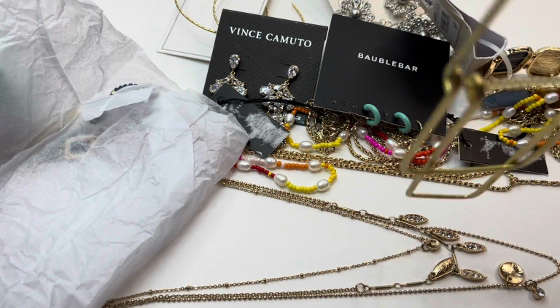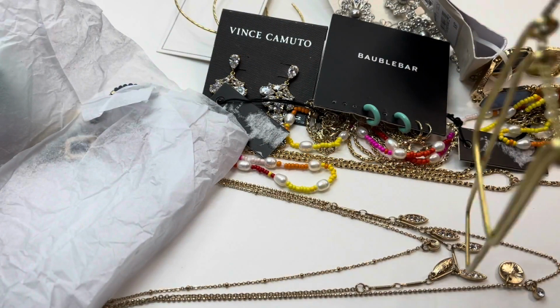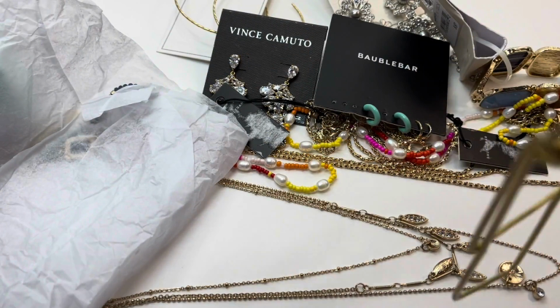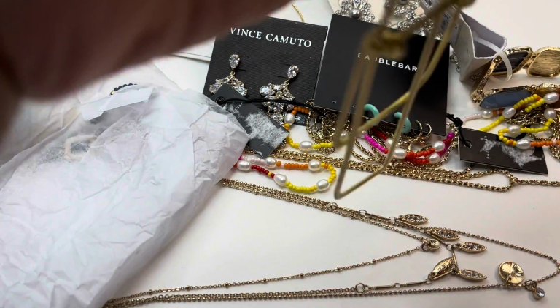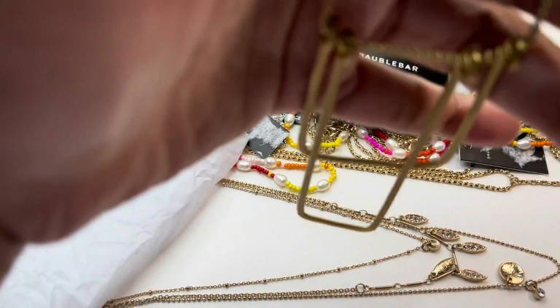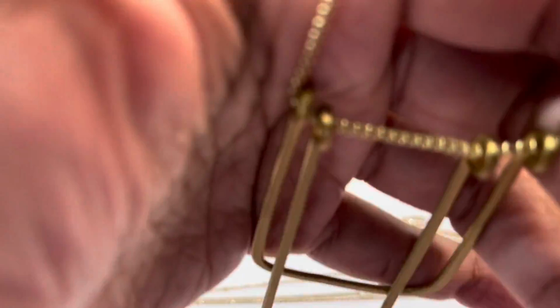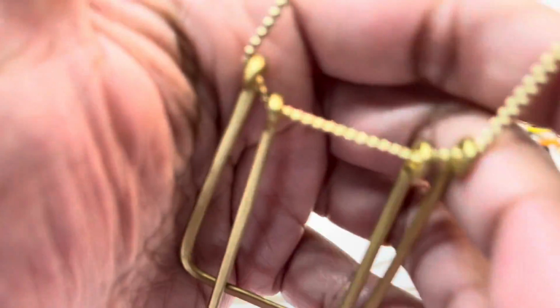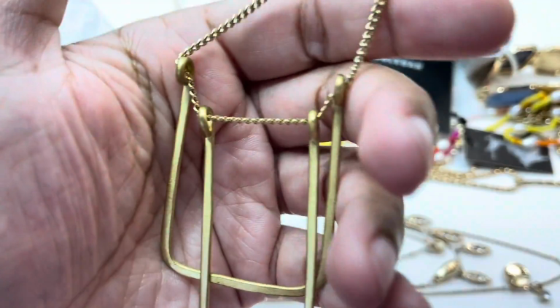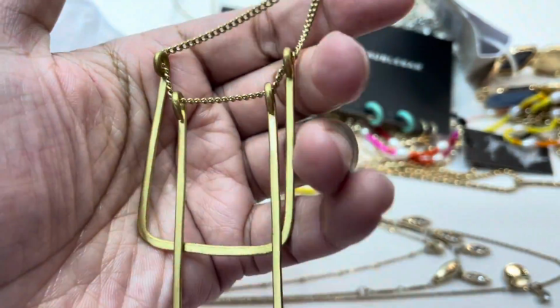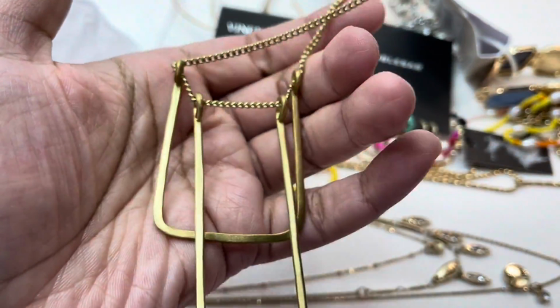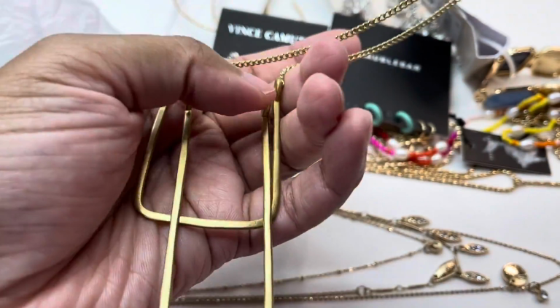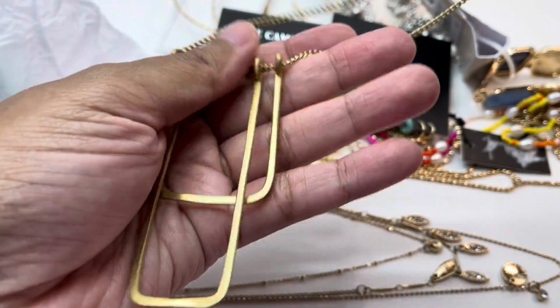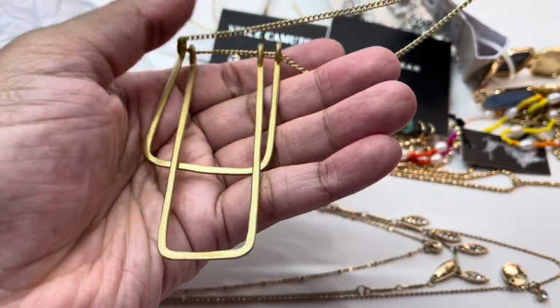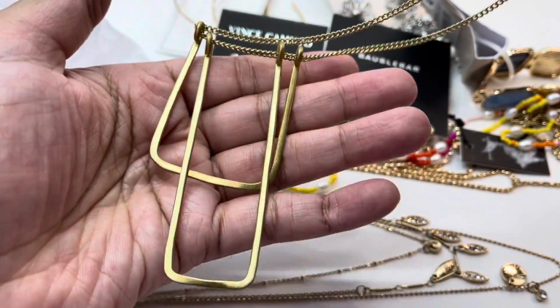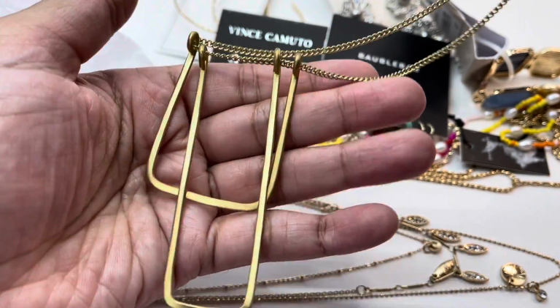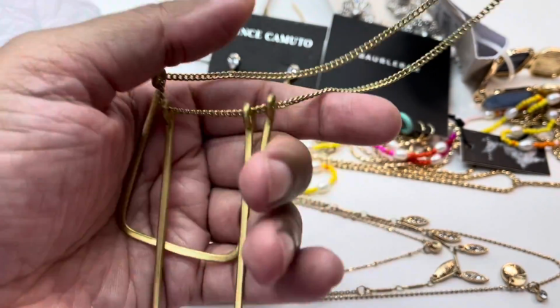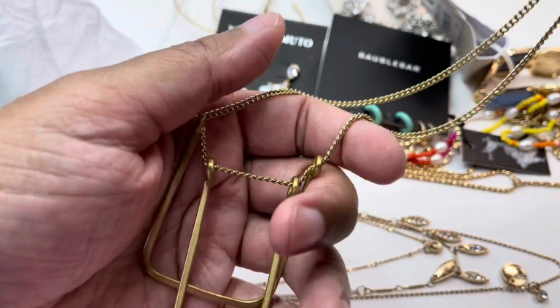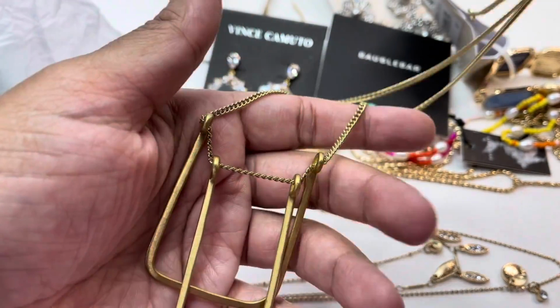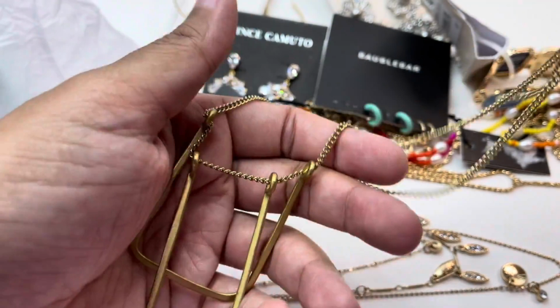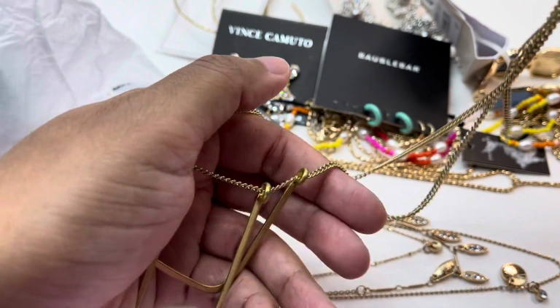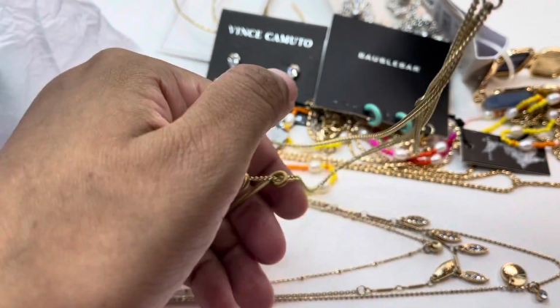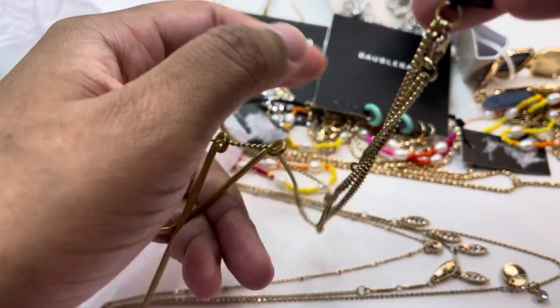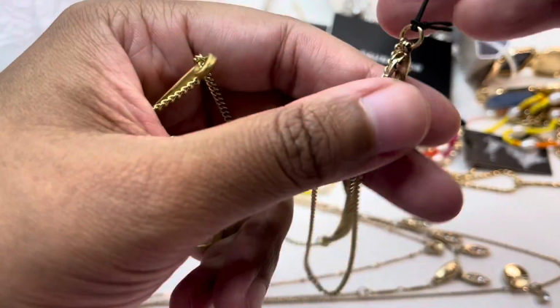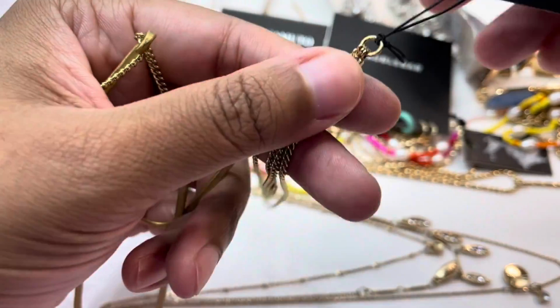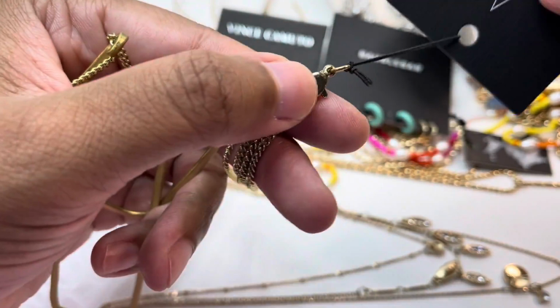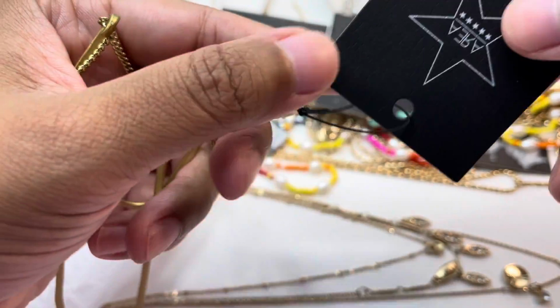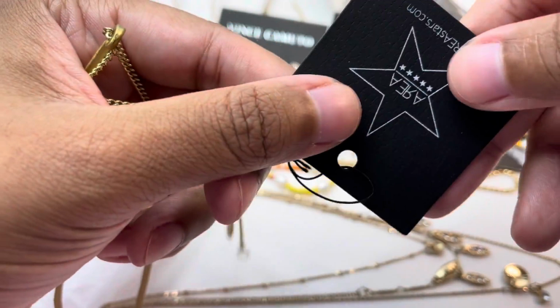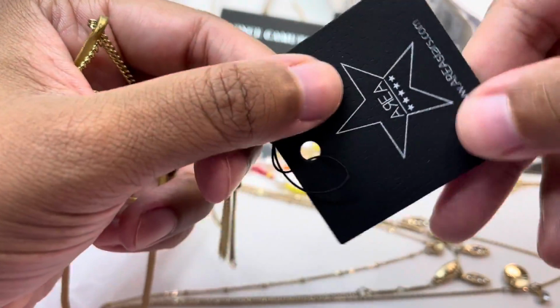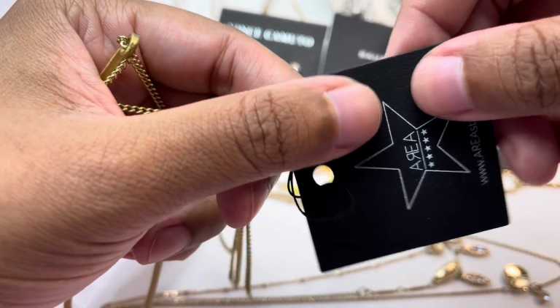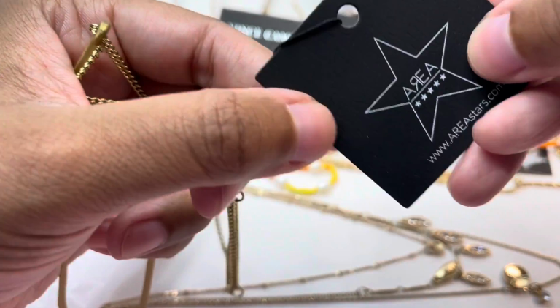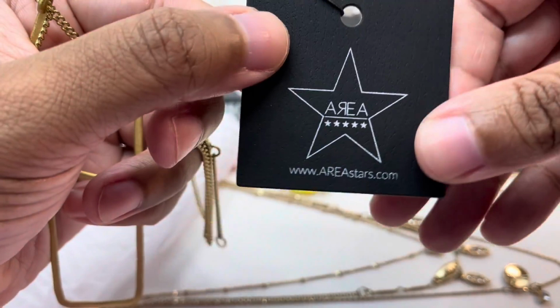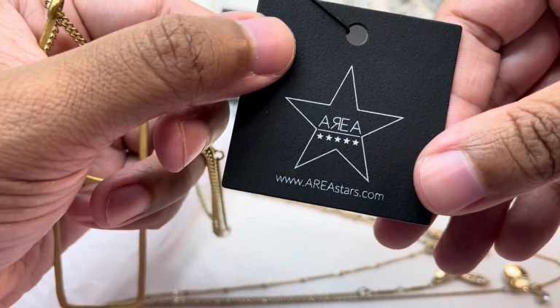Our next necklace is this geometric necklace. It's very nice — we've got a gold chain, and this one is from Area Stars.